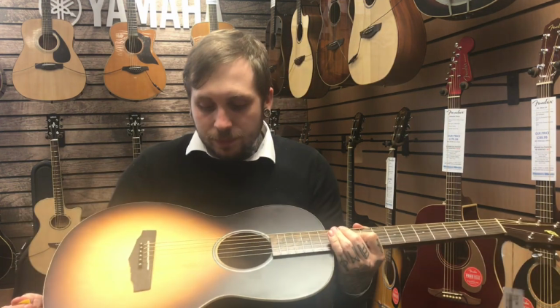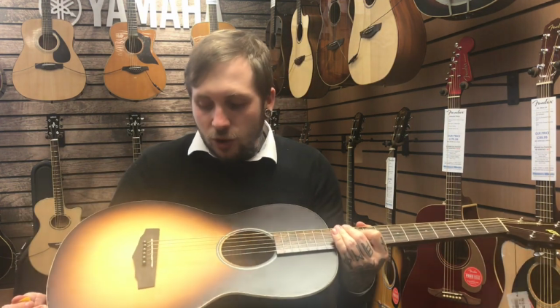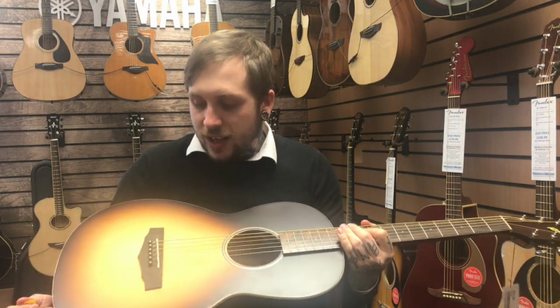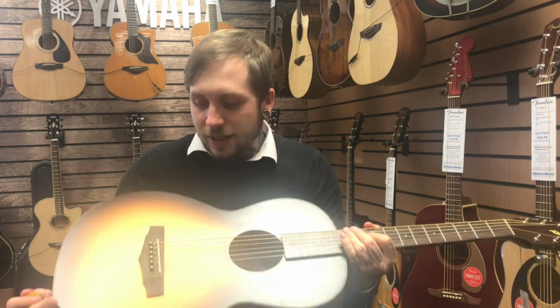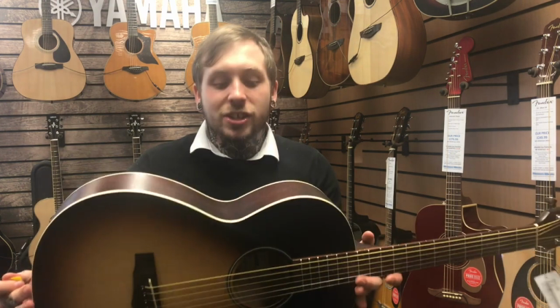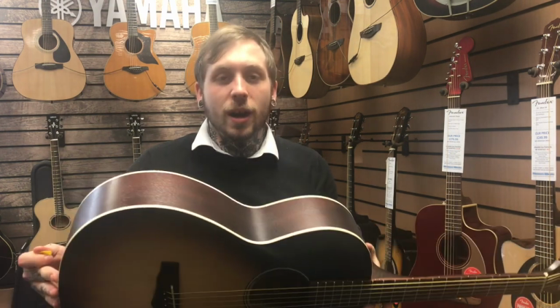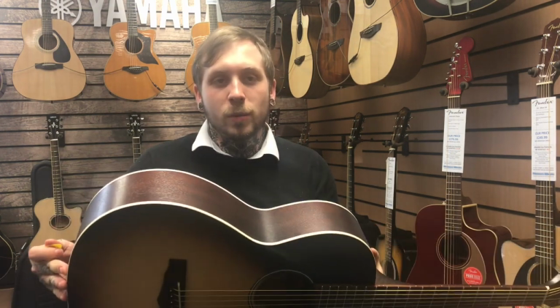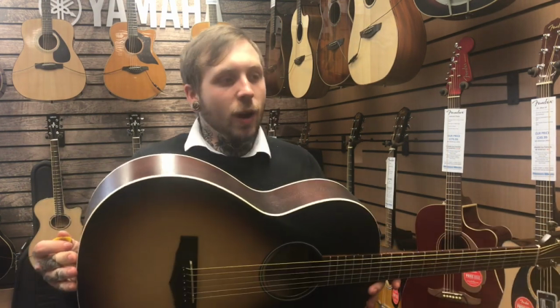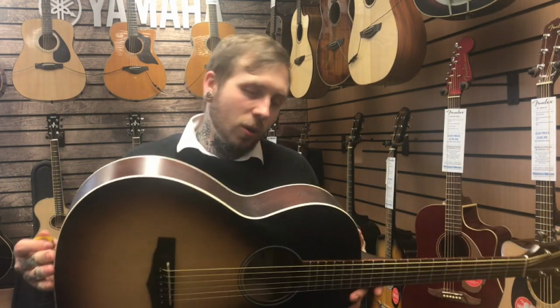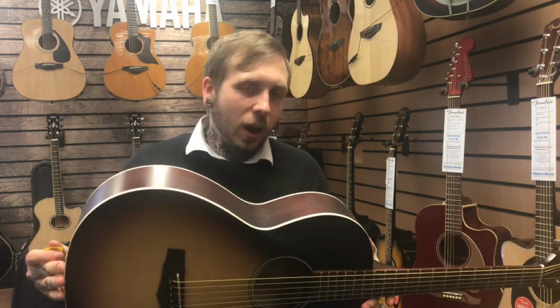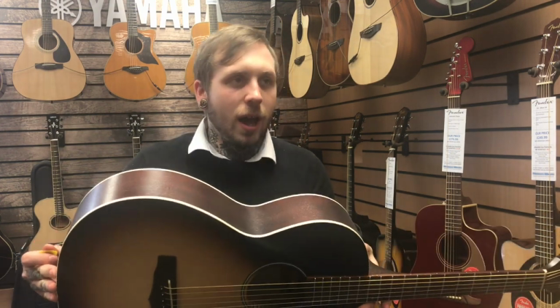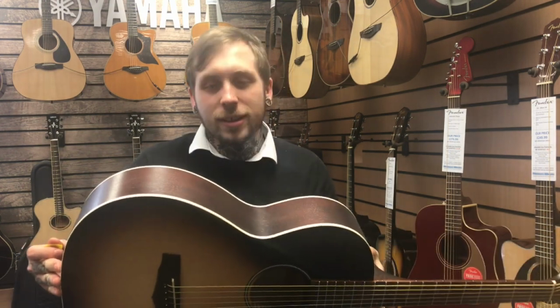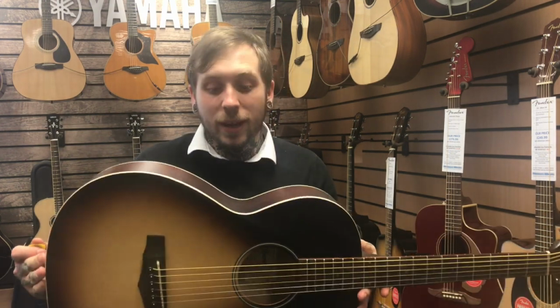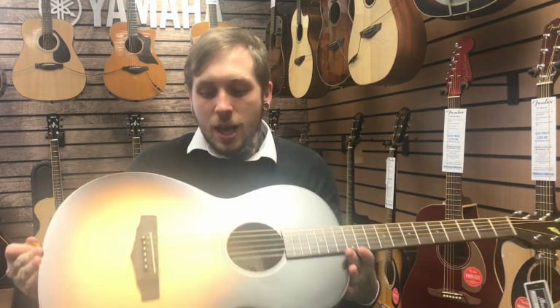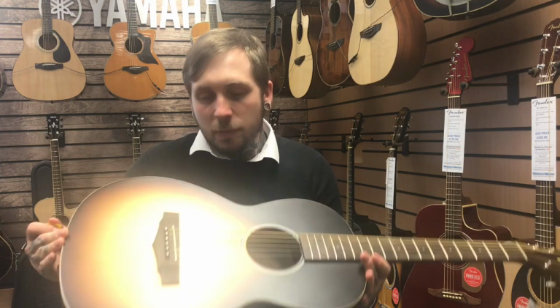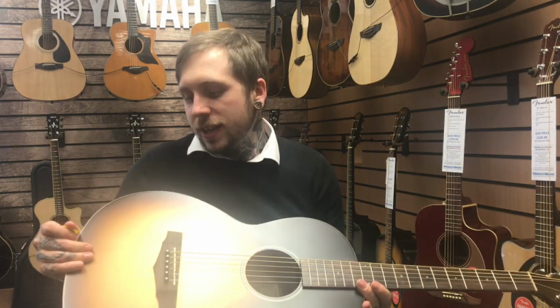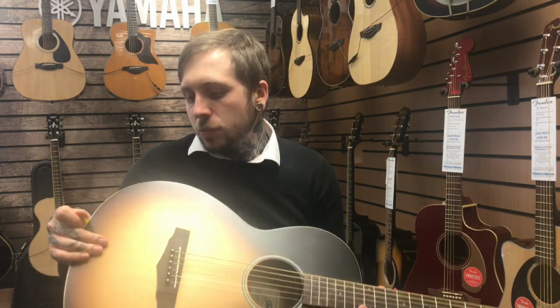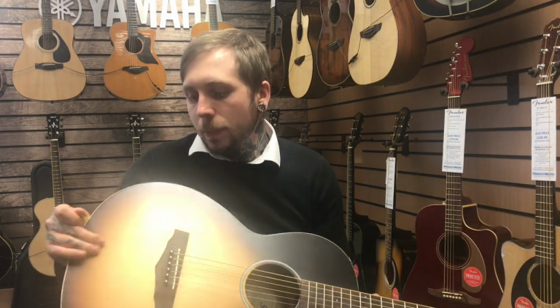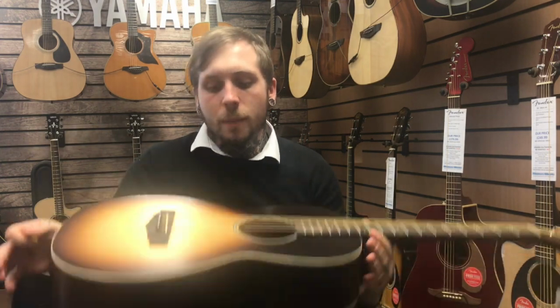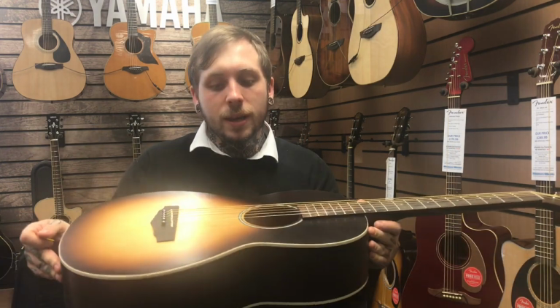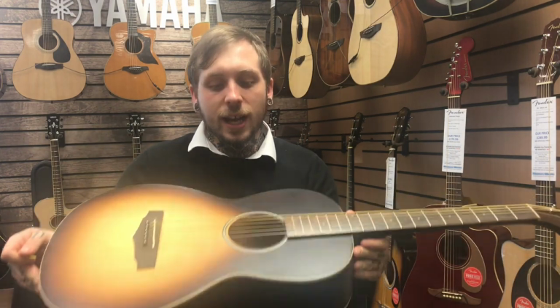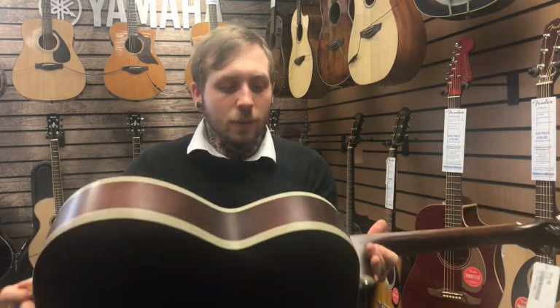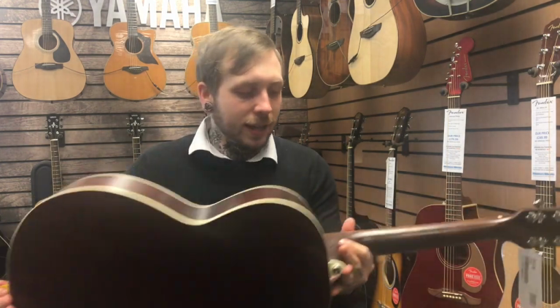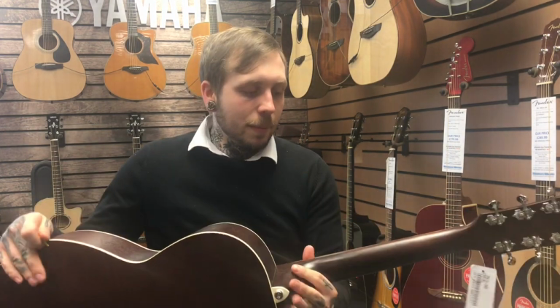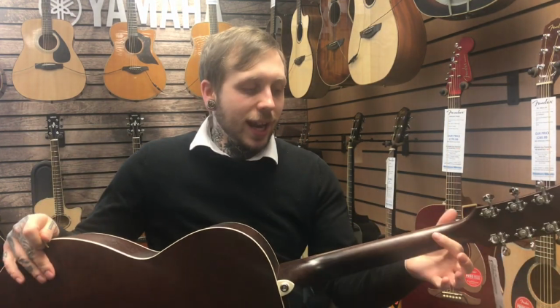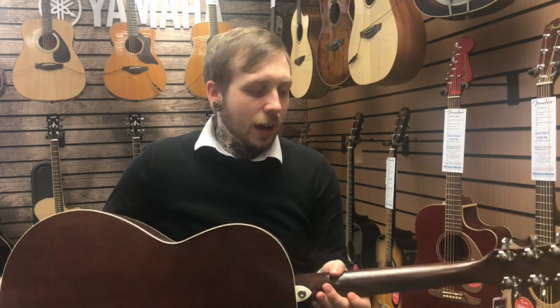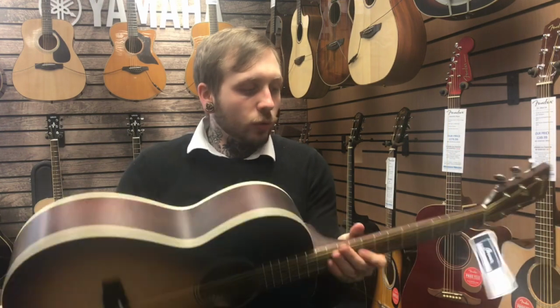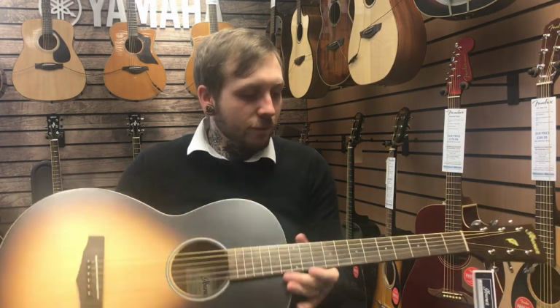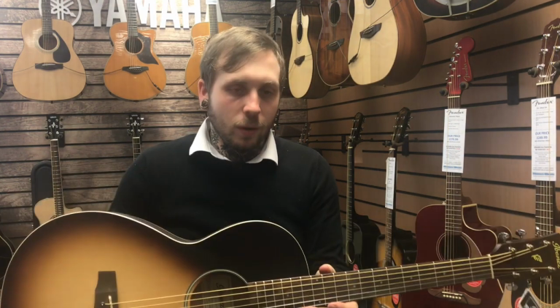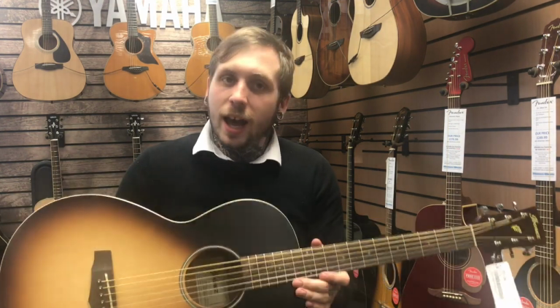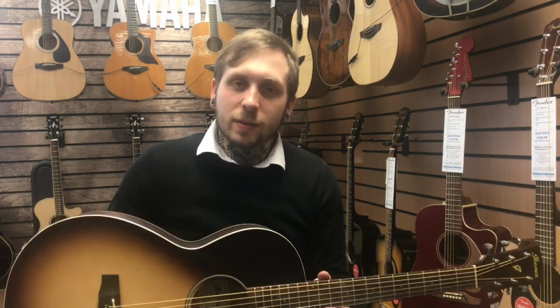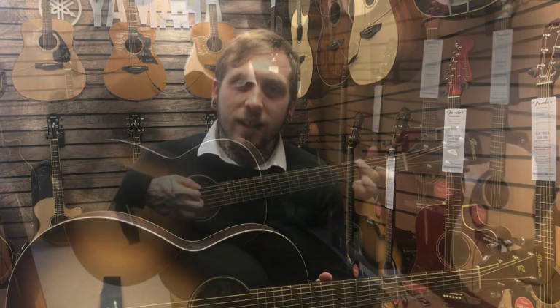So it's a parlour-shaped guitar, which kind of alters the sound quite a lot — you'll hear in the video. The spec: it's got a spruce top, mahogany sides, mahogany back, mahogany neck, and a laurel fingerboard. And this is what it sounds like.